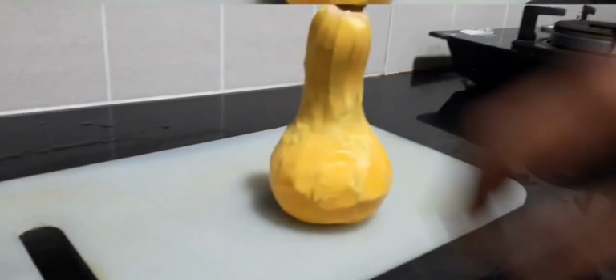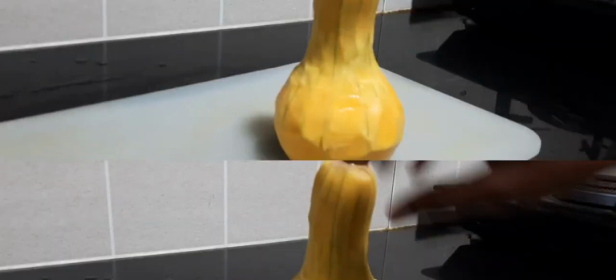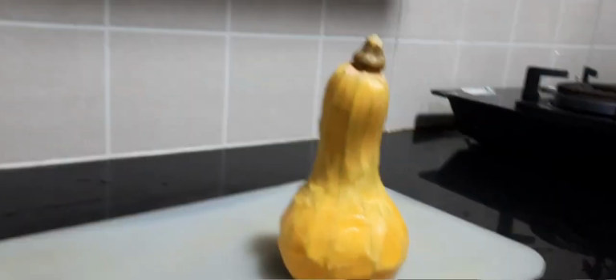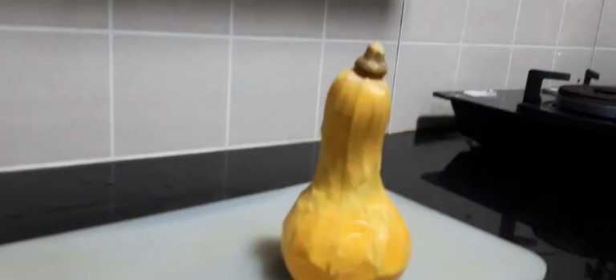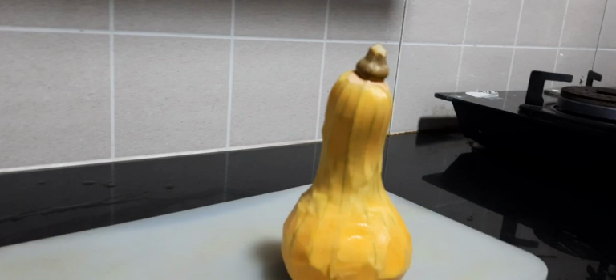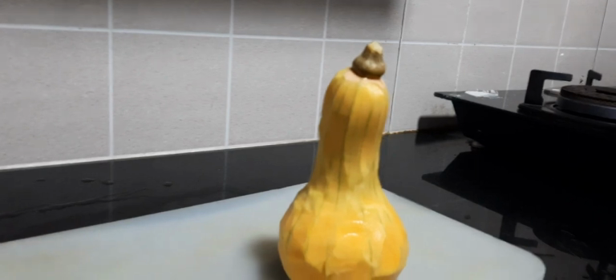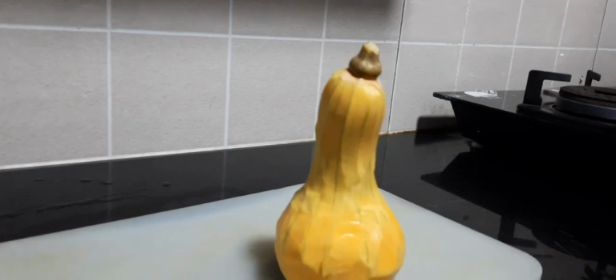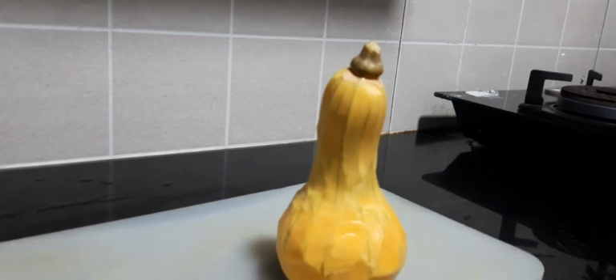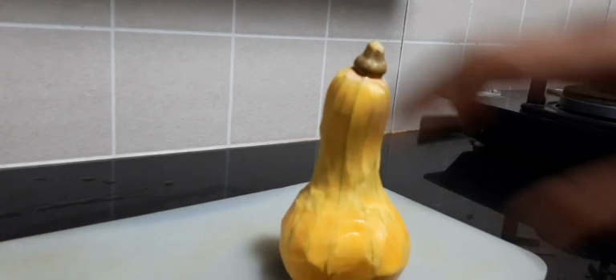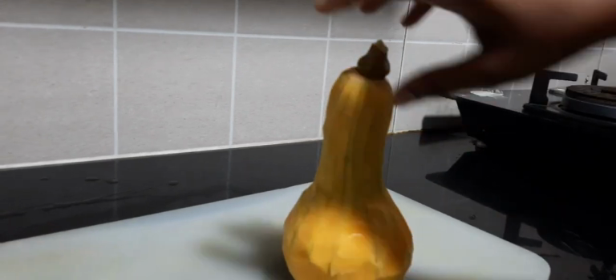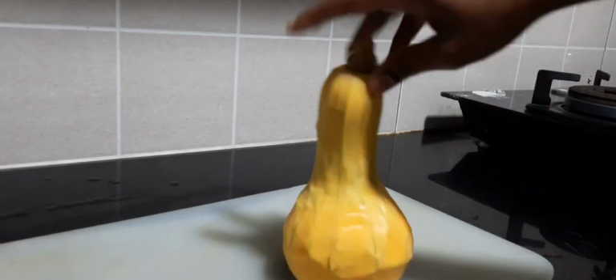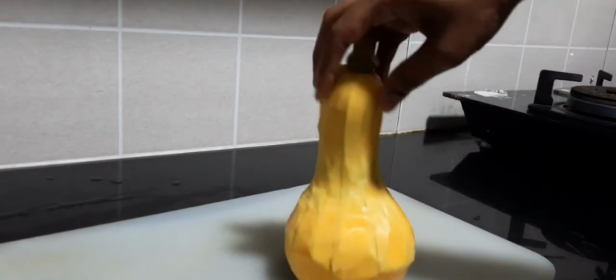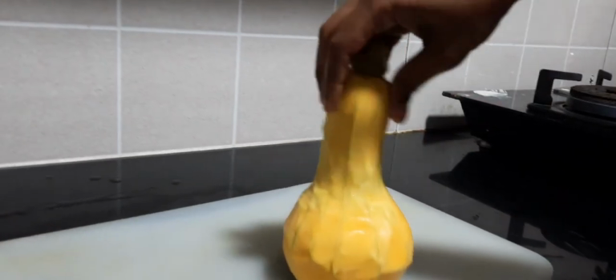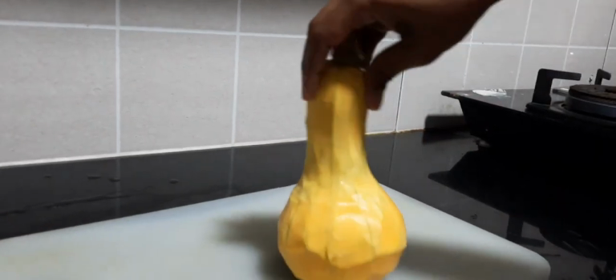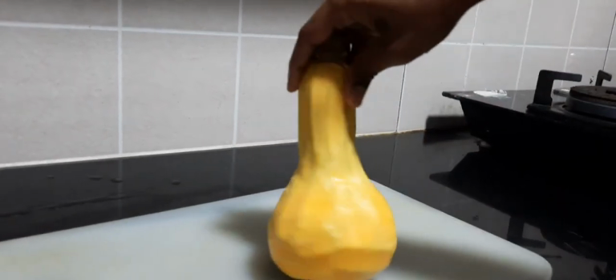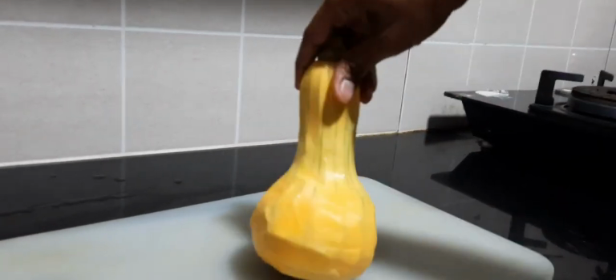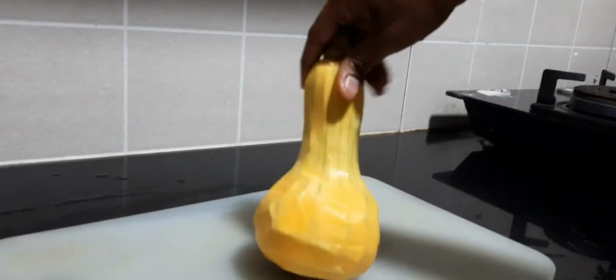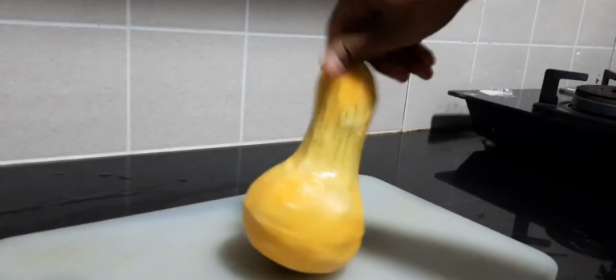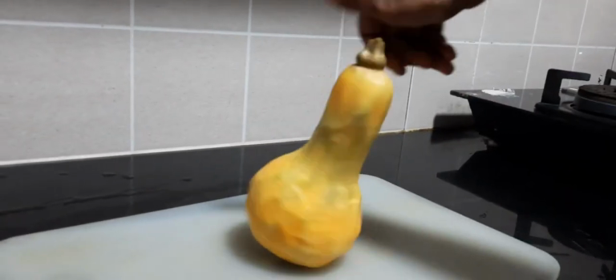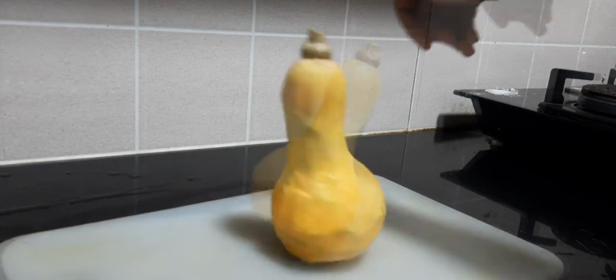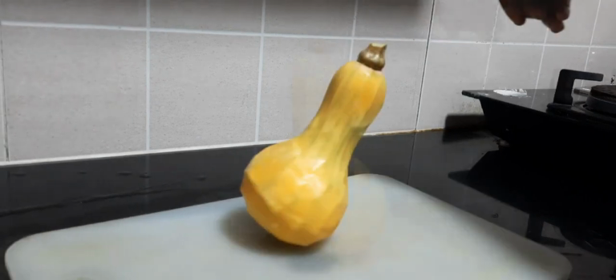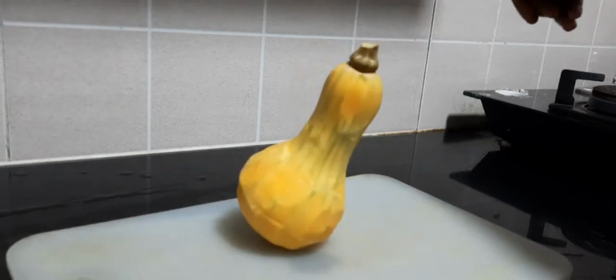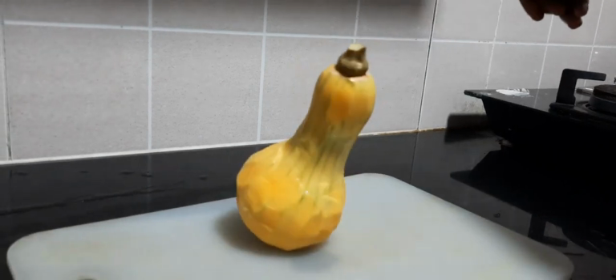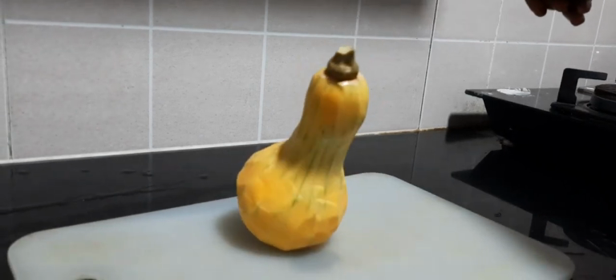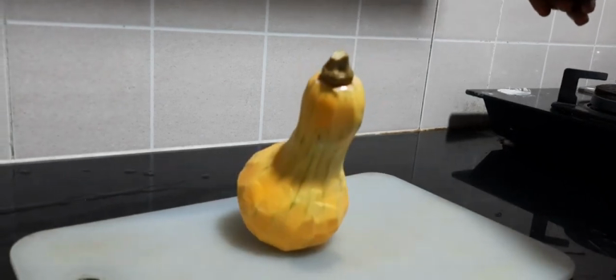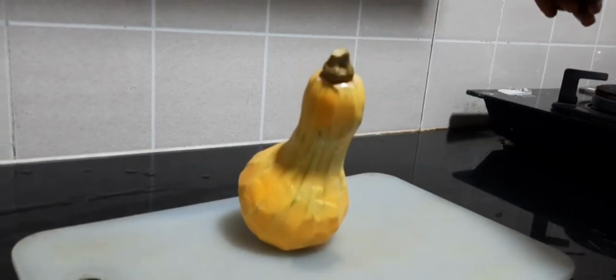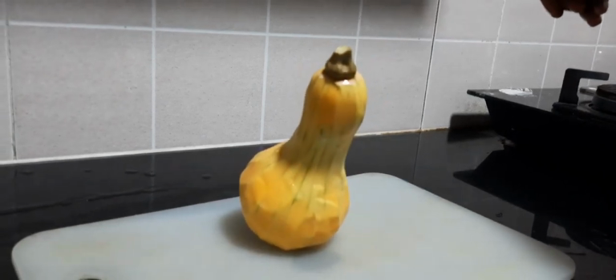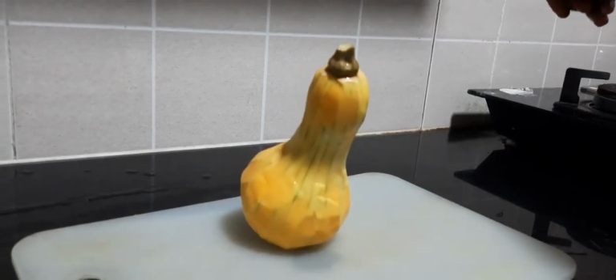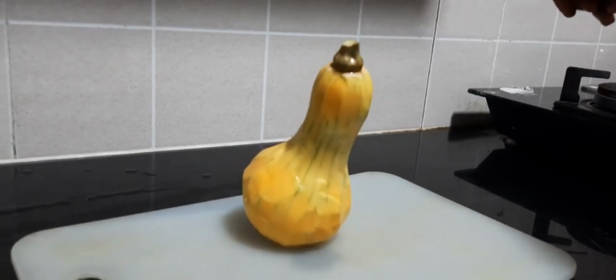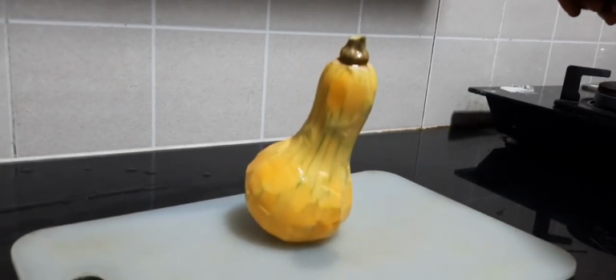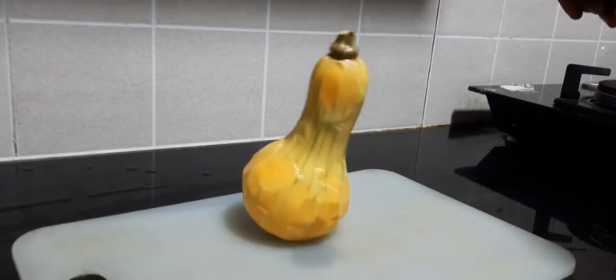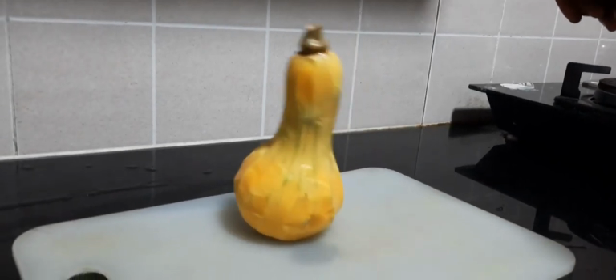Butternut squash is a great hydrator, good for immunity, excellent for eyes, and high in potassium, which can help to have a check on blood pressure.